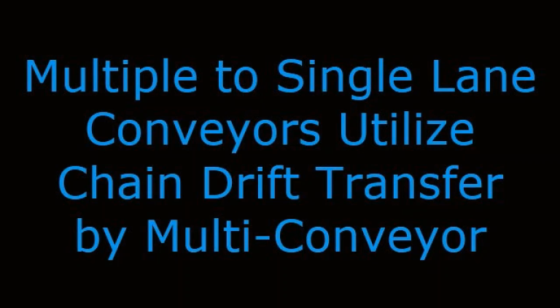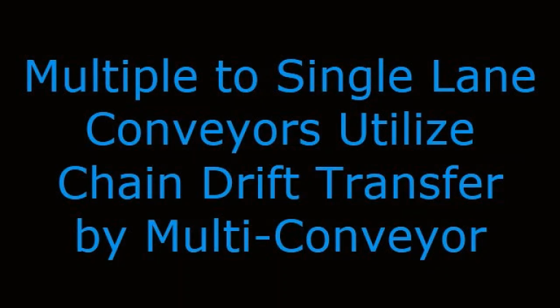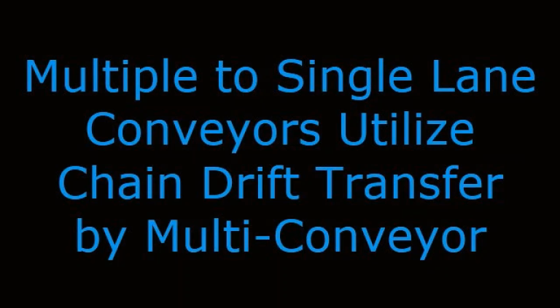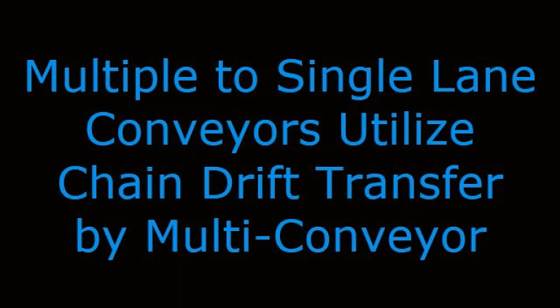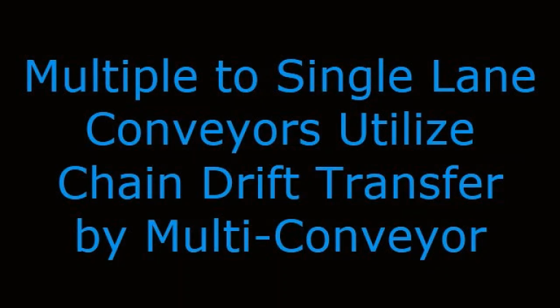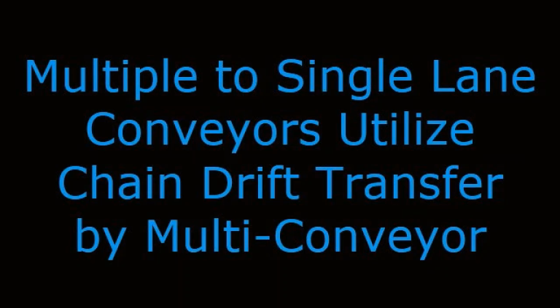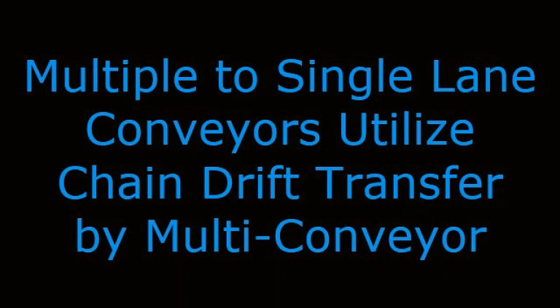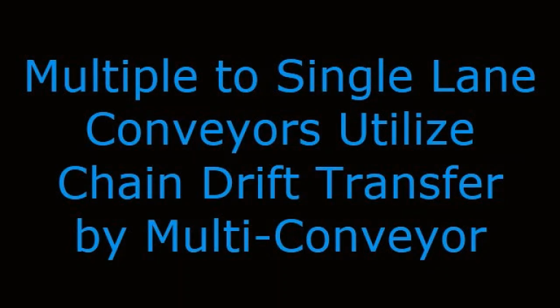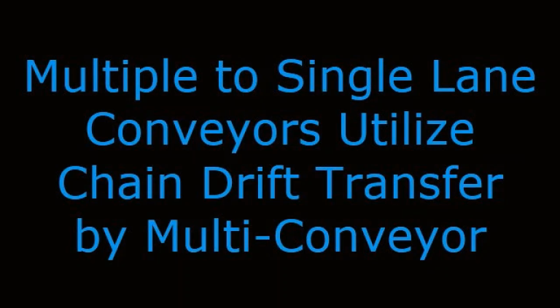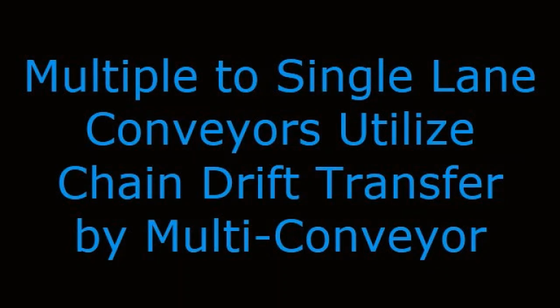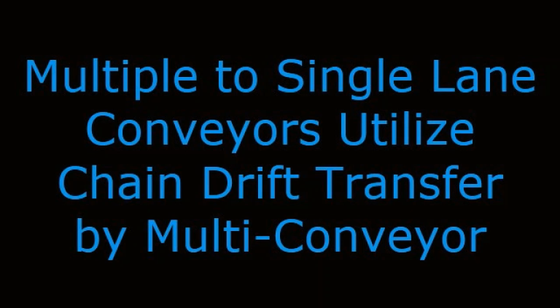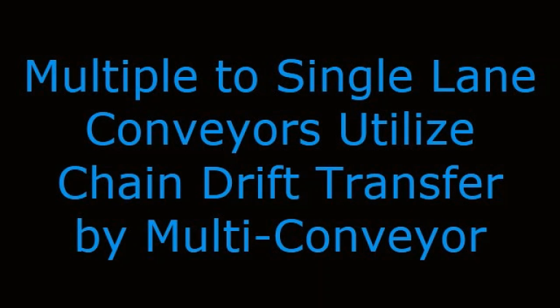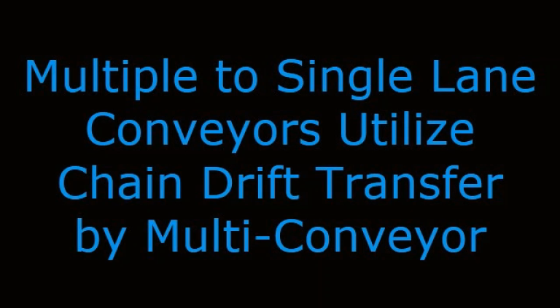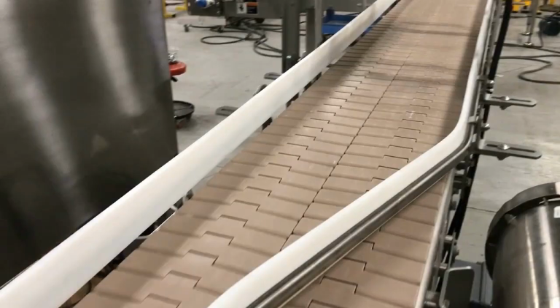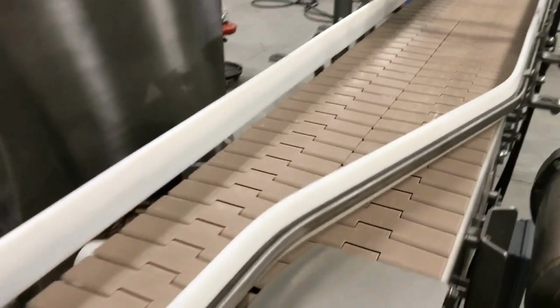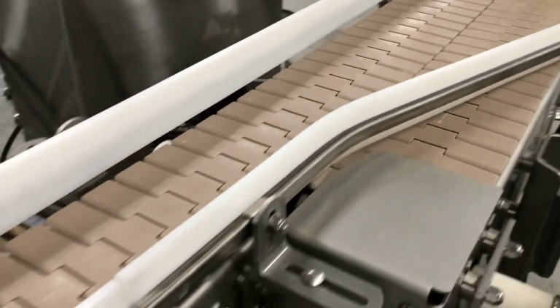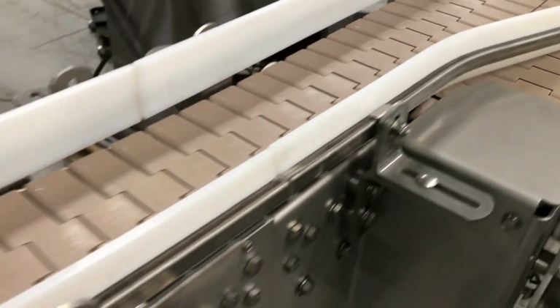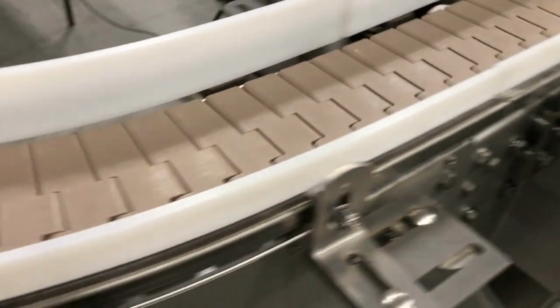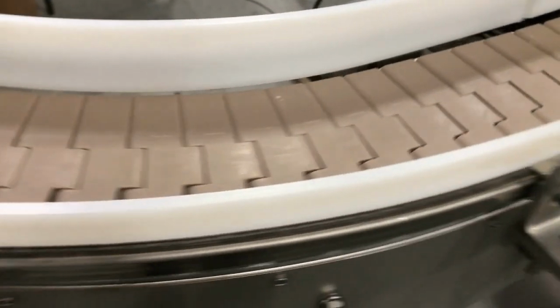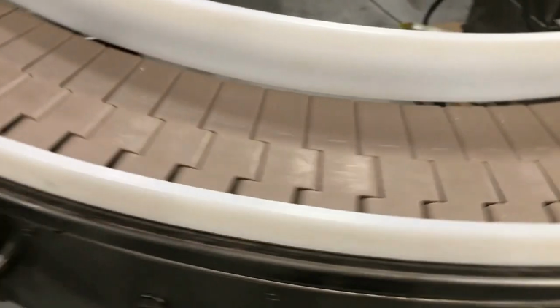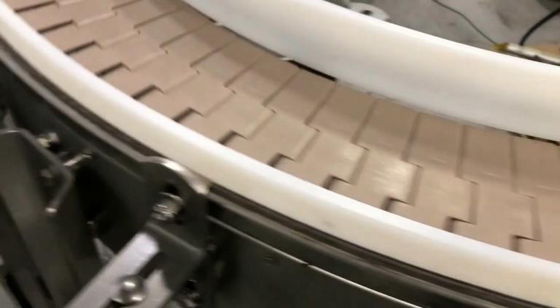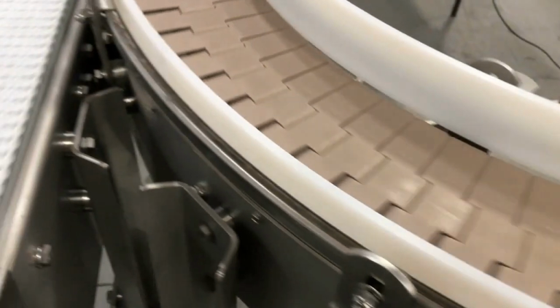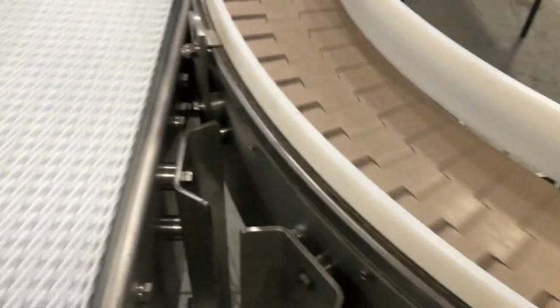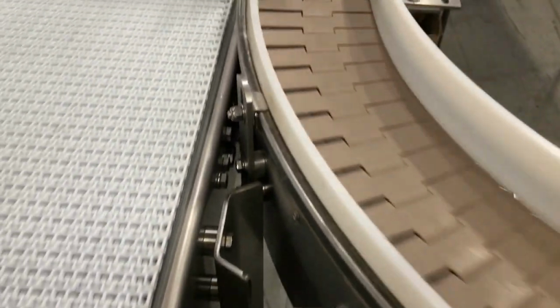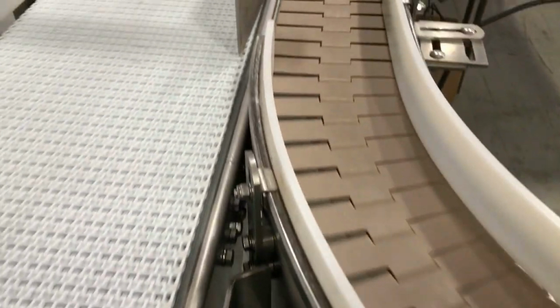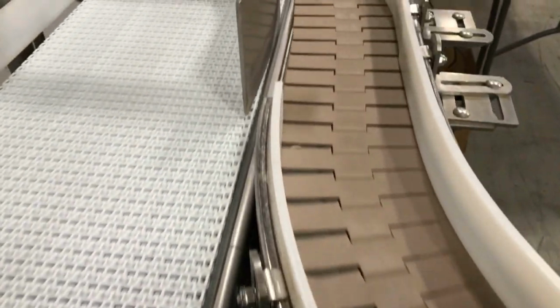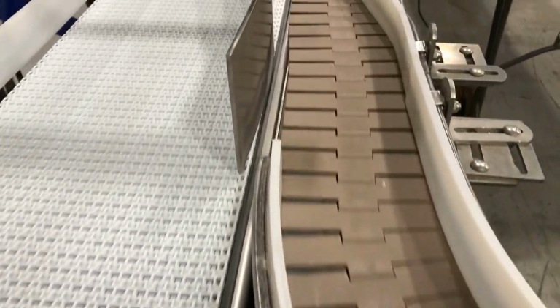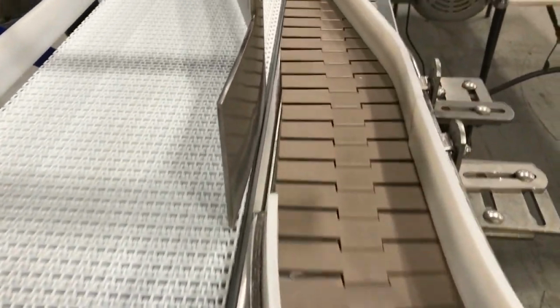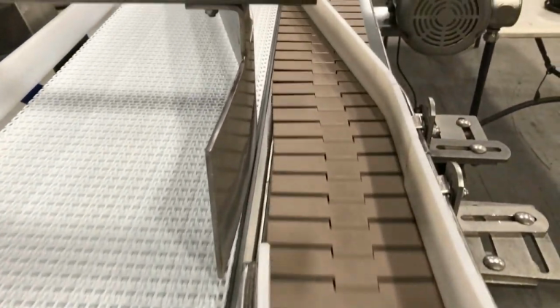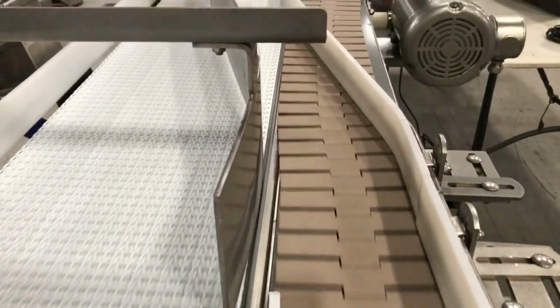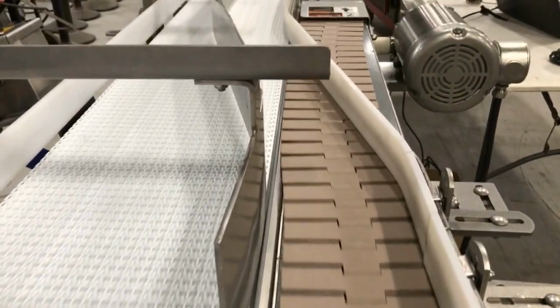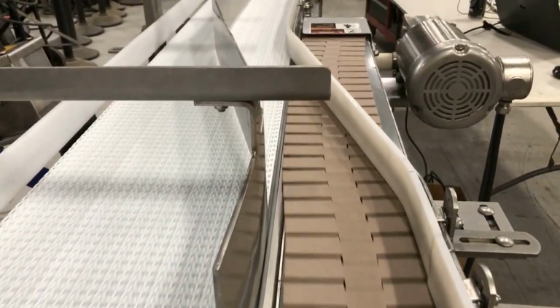Multiple to single lane conveyors utilize chain drift transfer by Multi-Conveyor. Multi-Conveyor recently built a set of sanitary food grade conveyors that combine dual lanes of cup size containers to feed an existing metal detector.